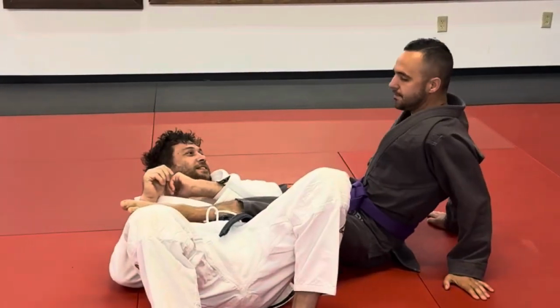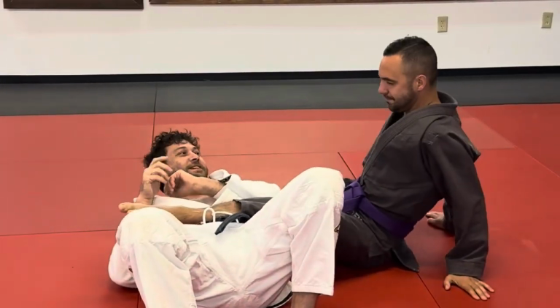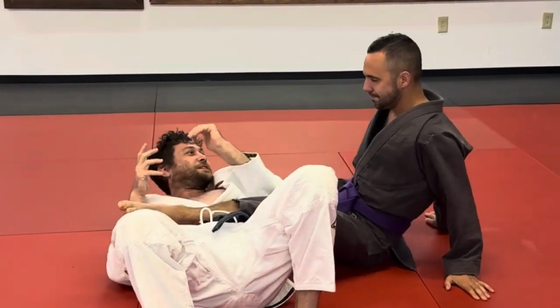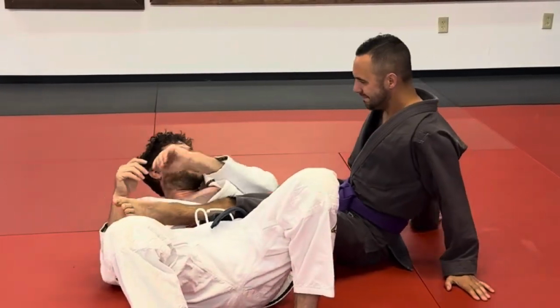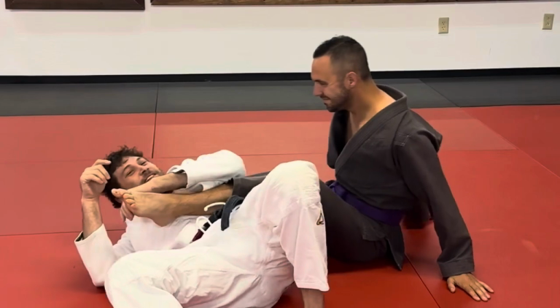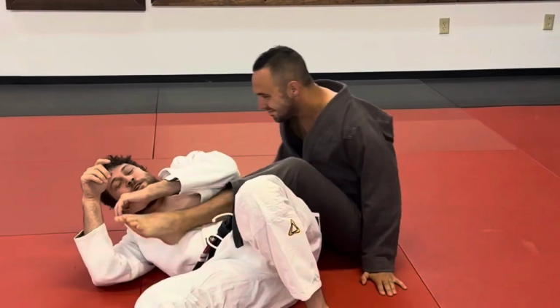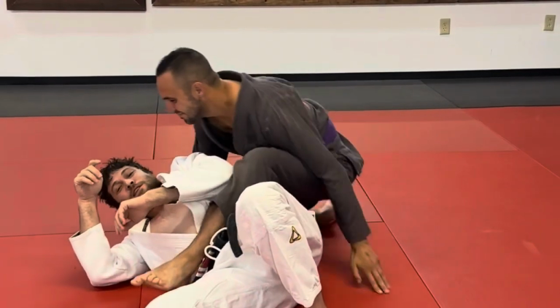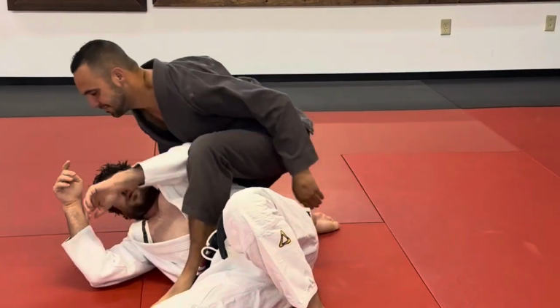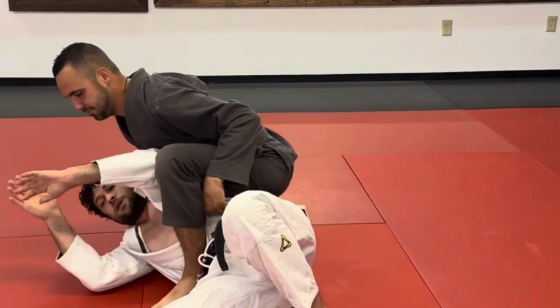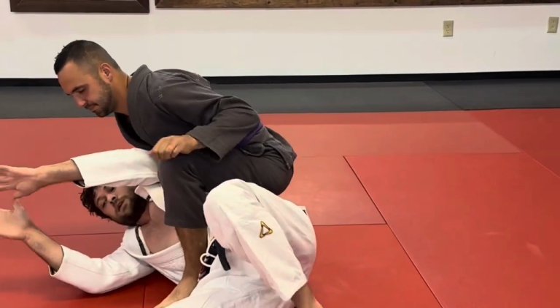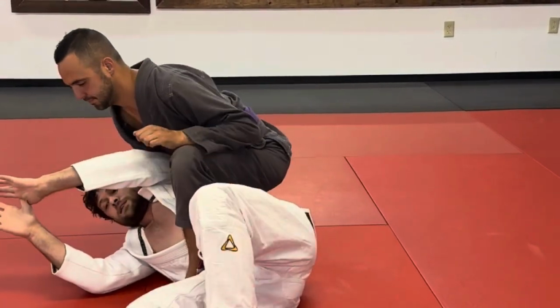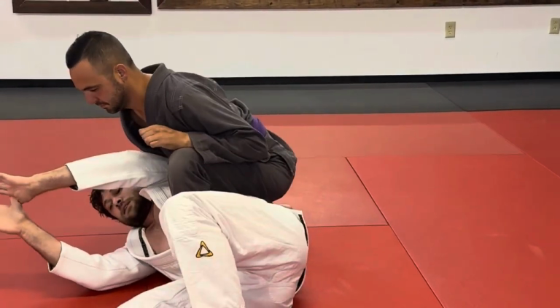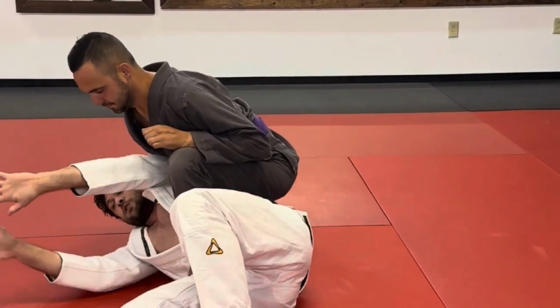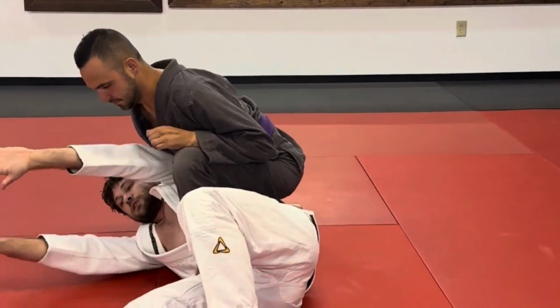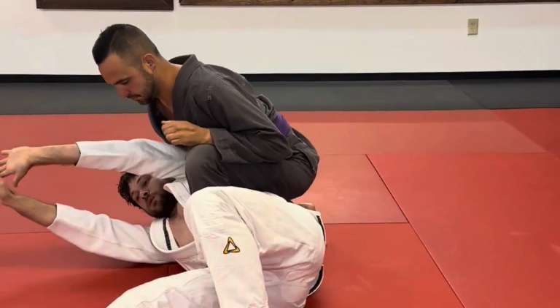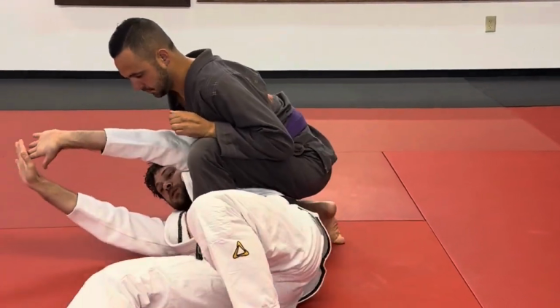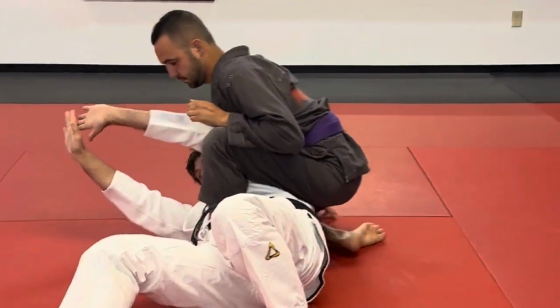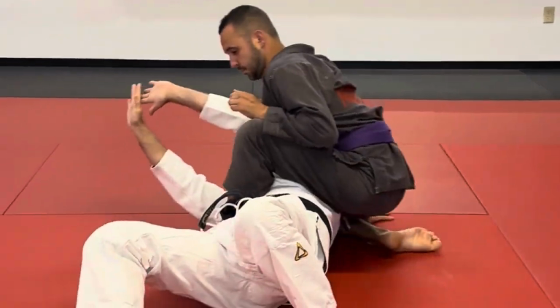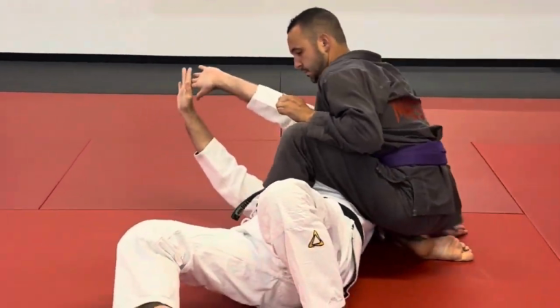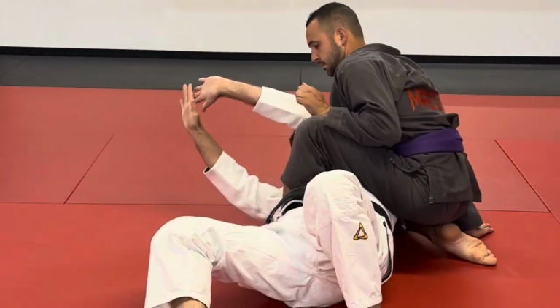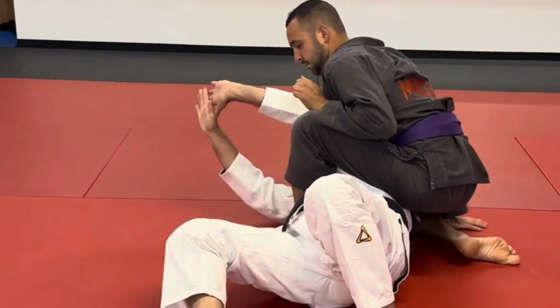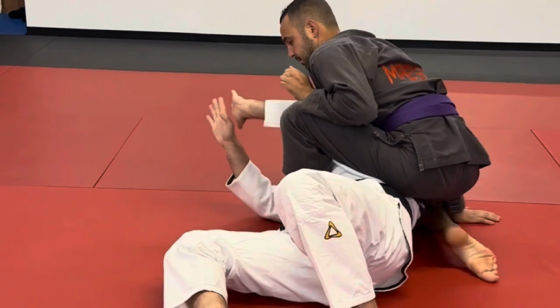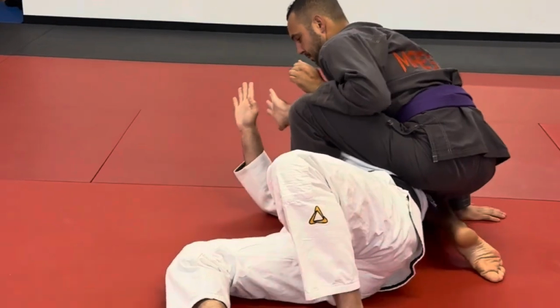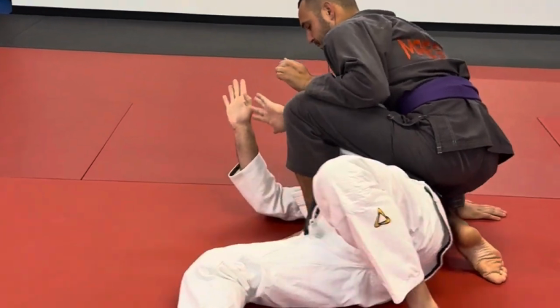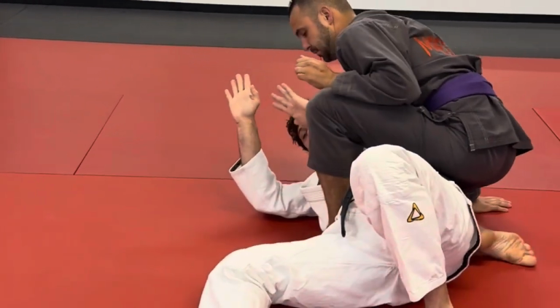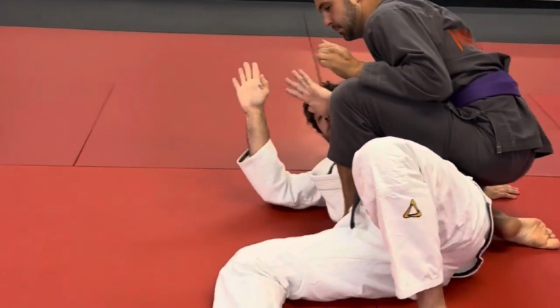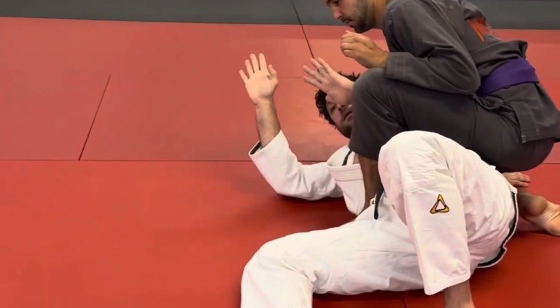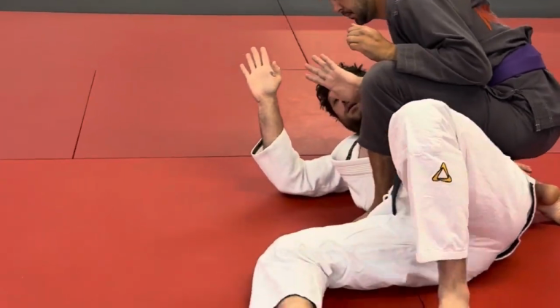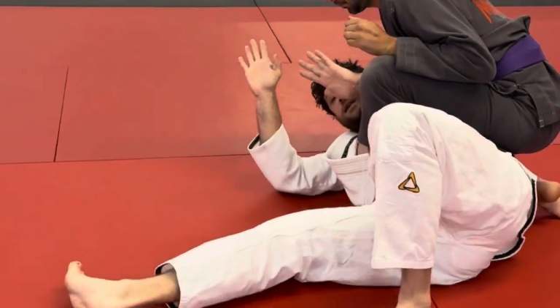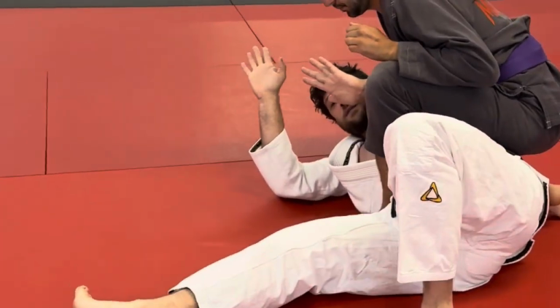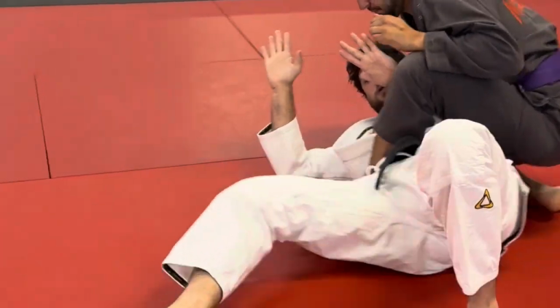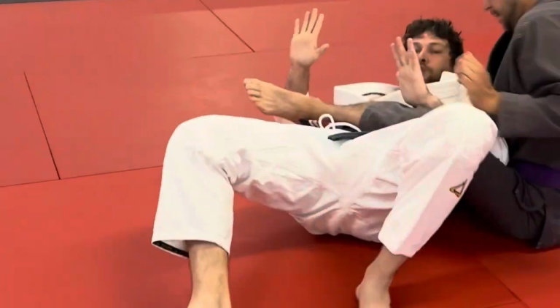That makes you sit down. Look, here's just the motion, but he follows me if I don't have that connection. So I've got to go right here.